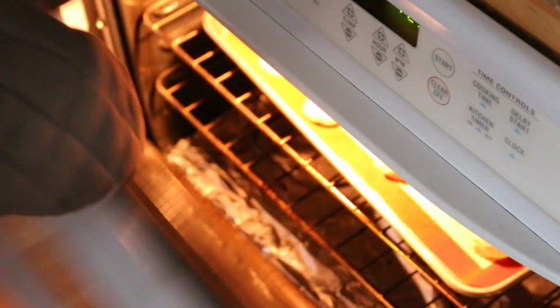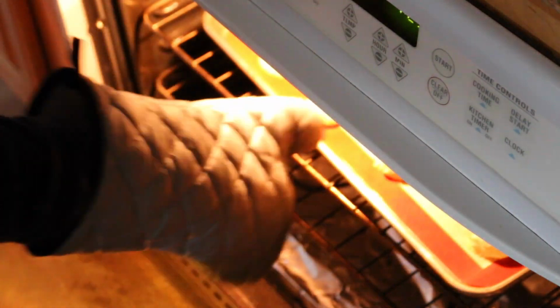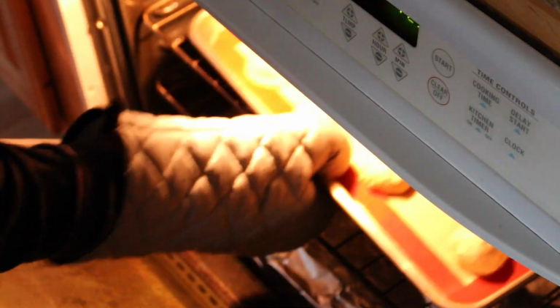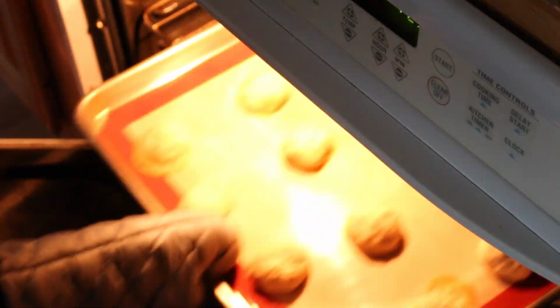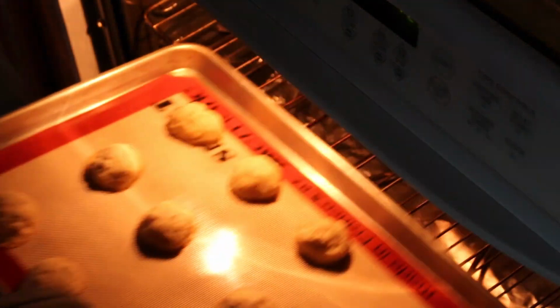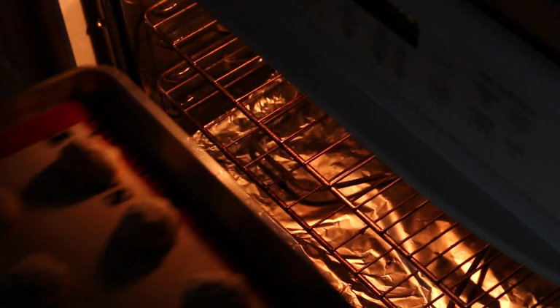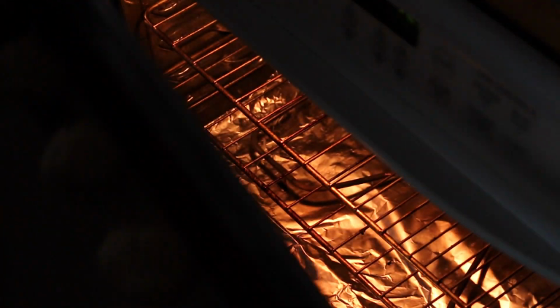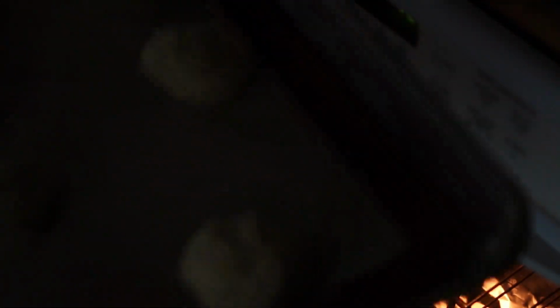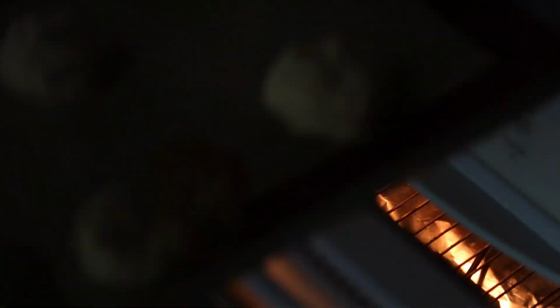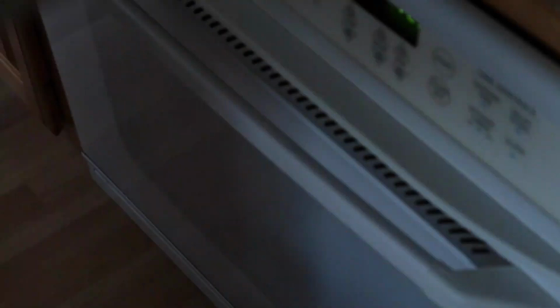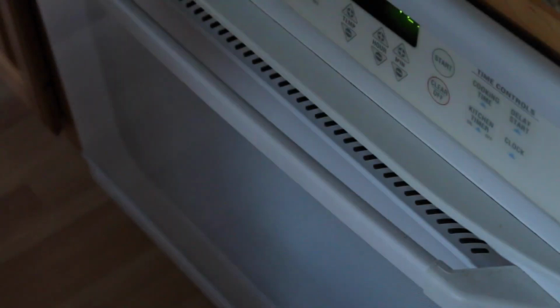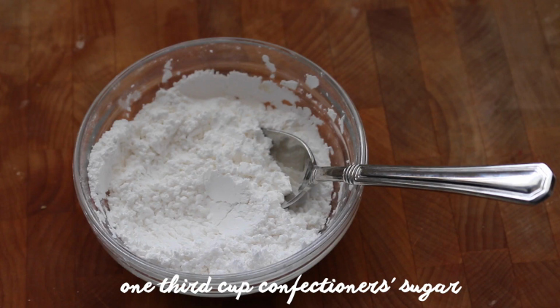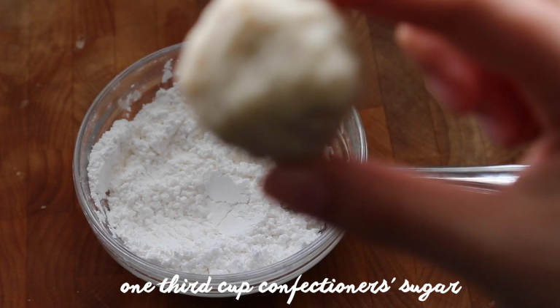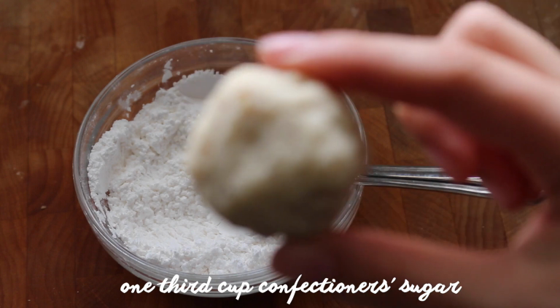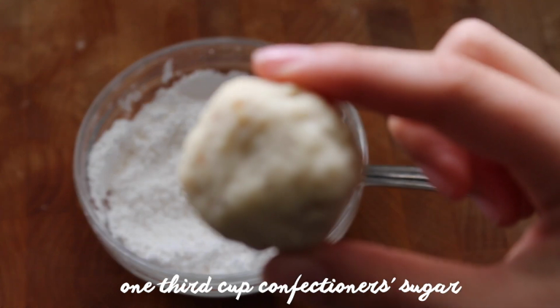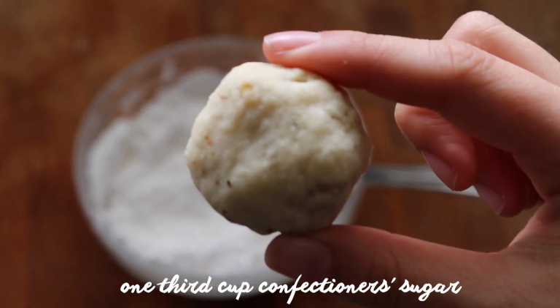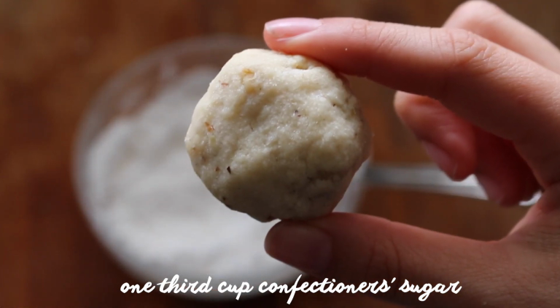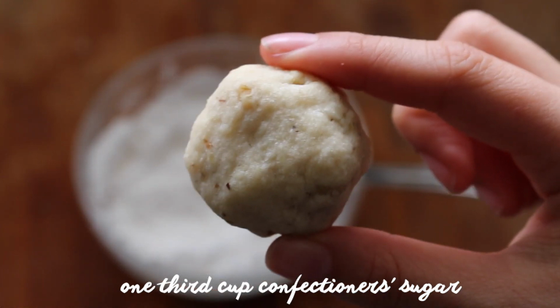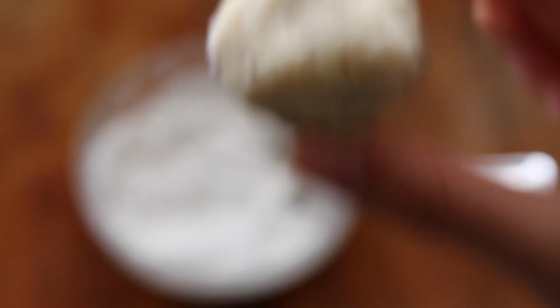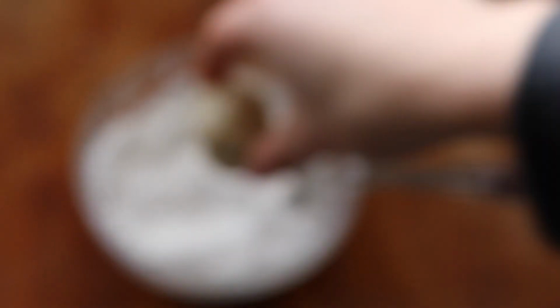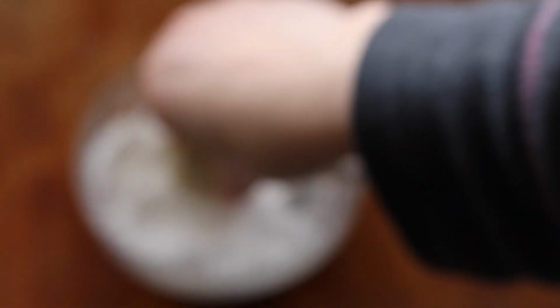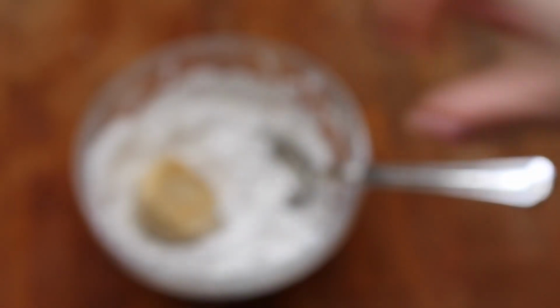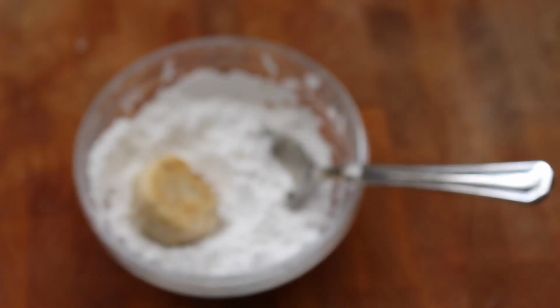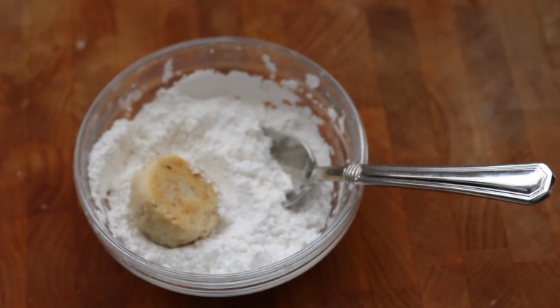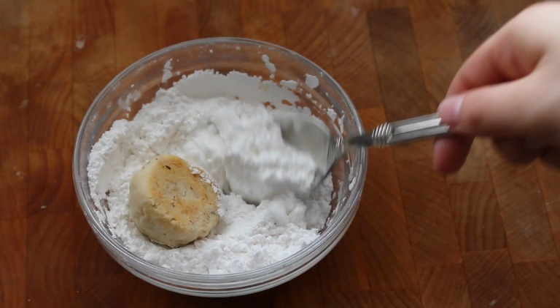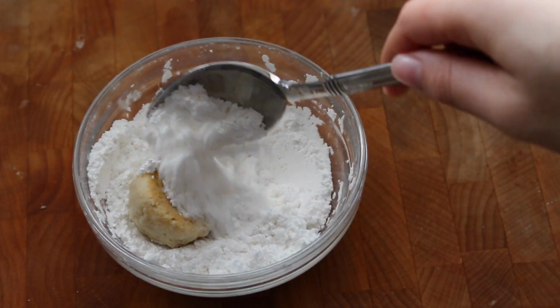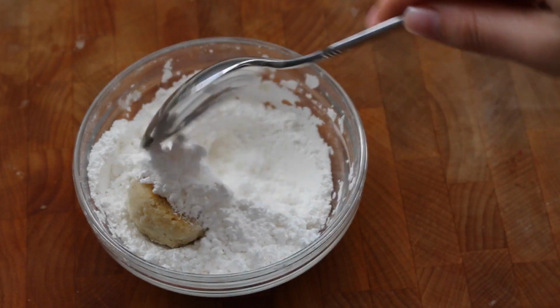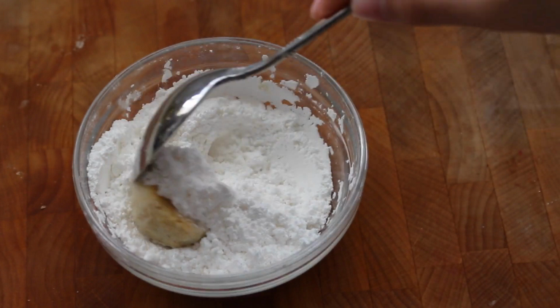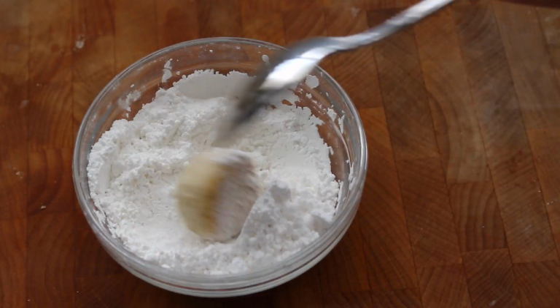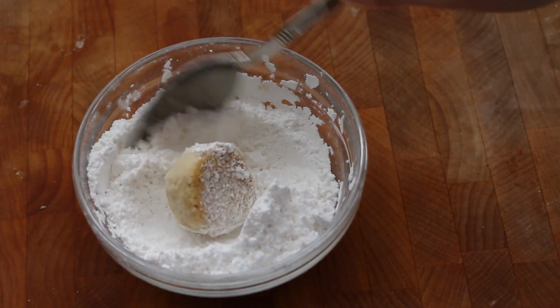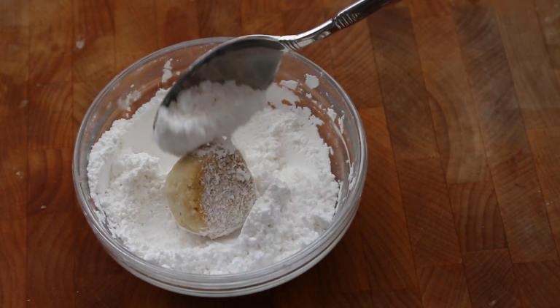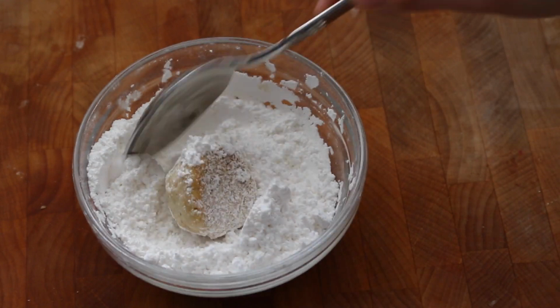Once the cookies are done make sure you let them cool completely before you start dusting them with powdered sugar. Place about one third cup of powdered sugar into a bowl and then roll your cookie in the powdered sugar until it has a nice coating.